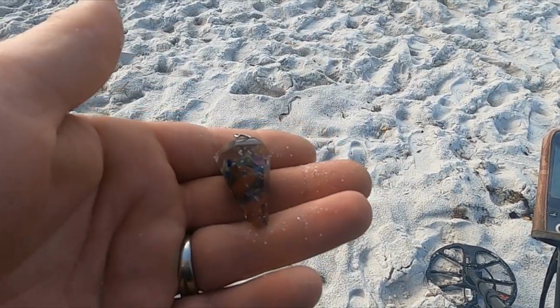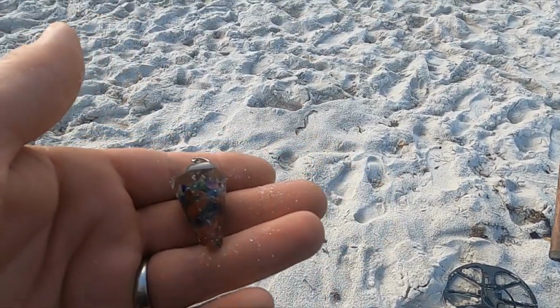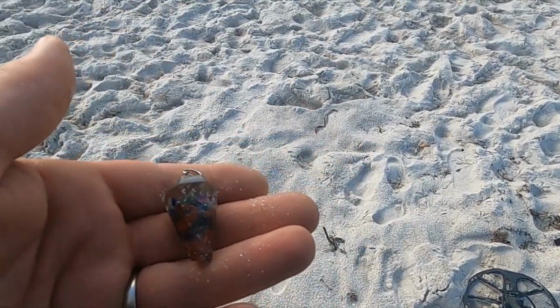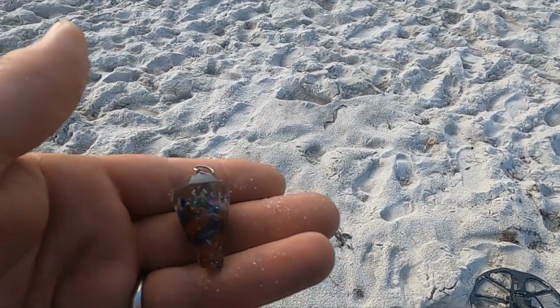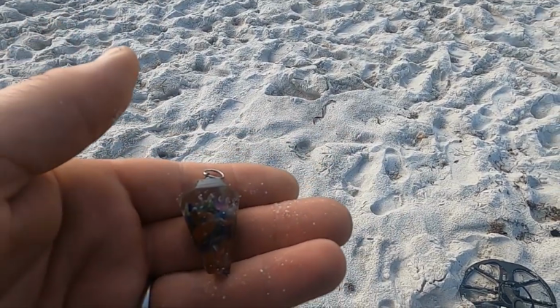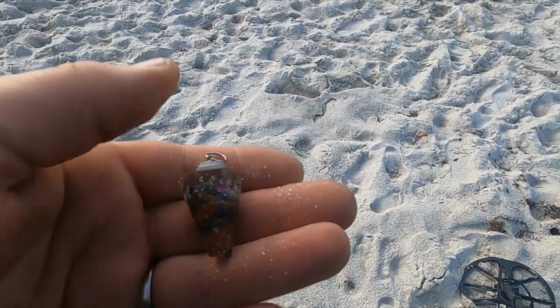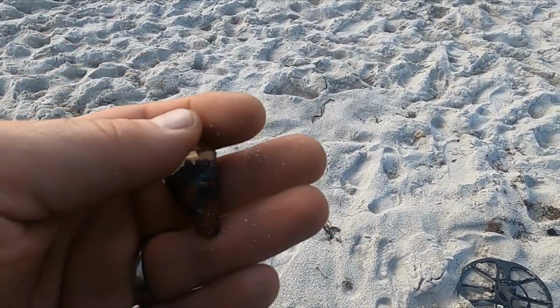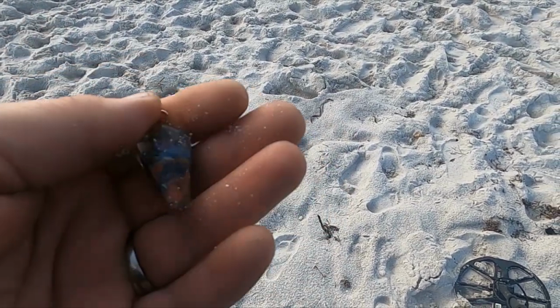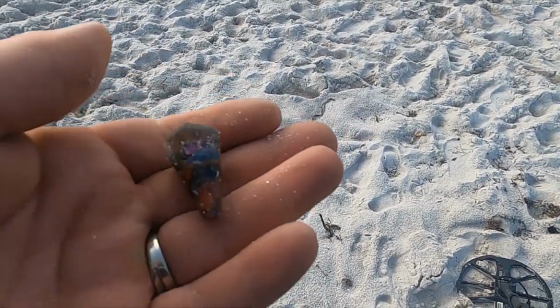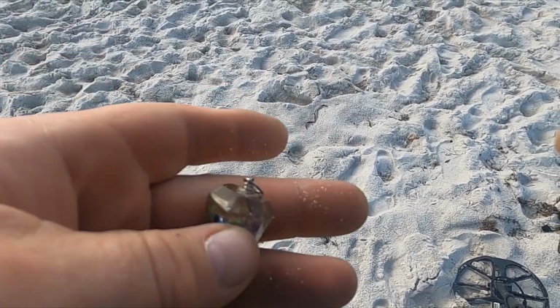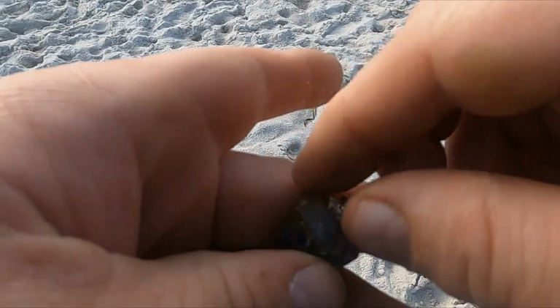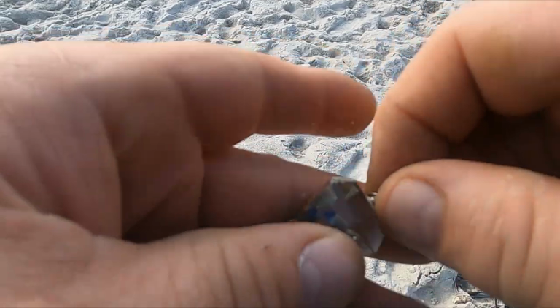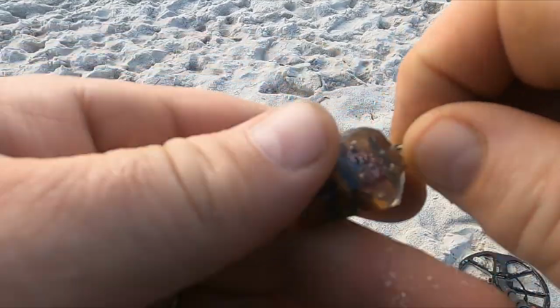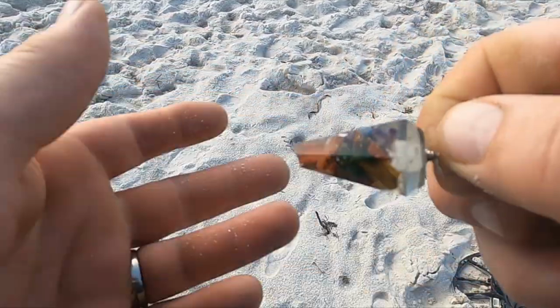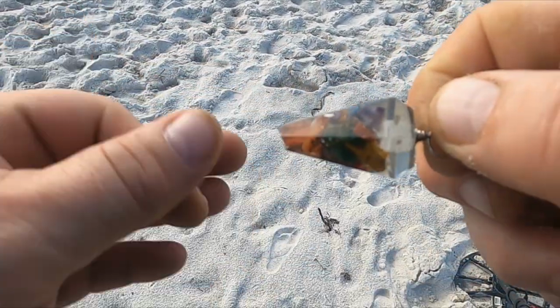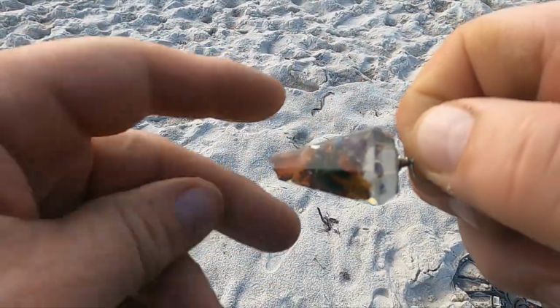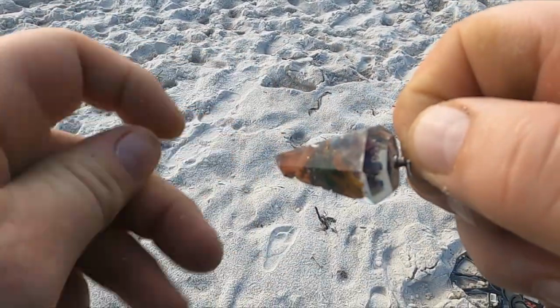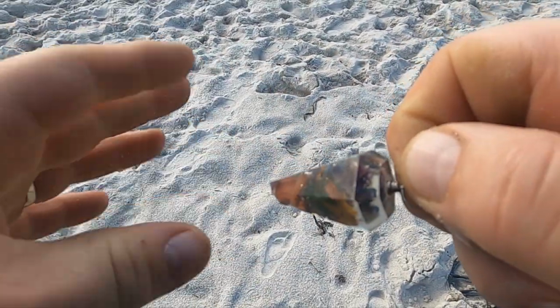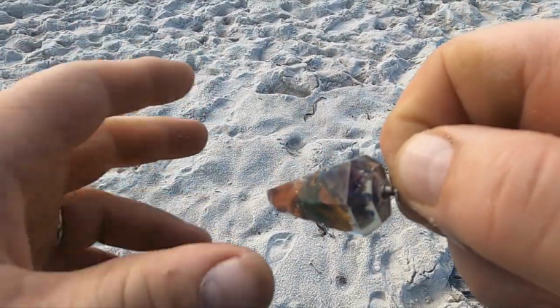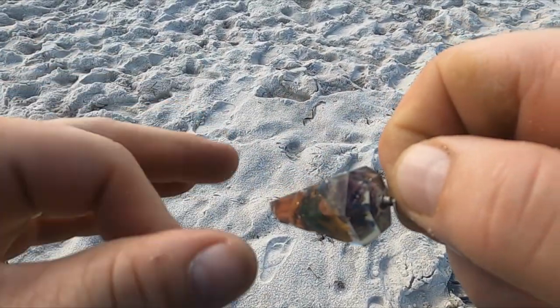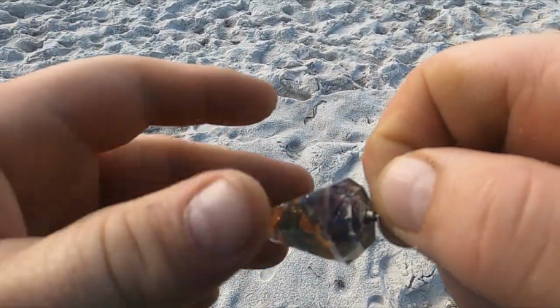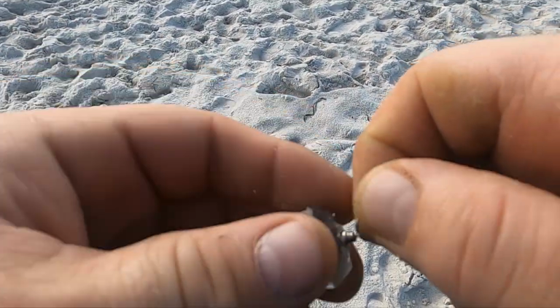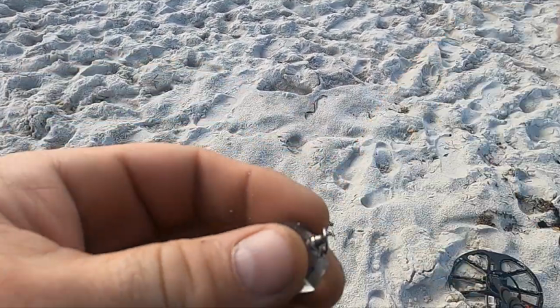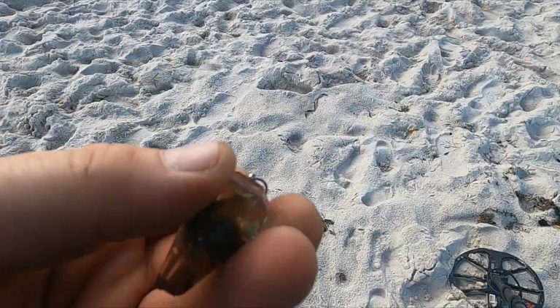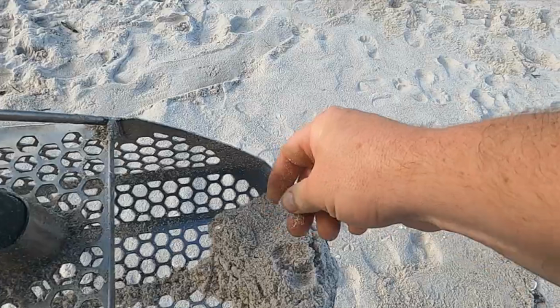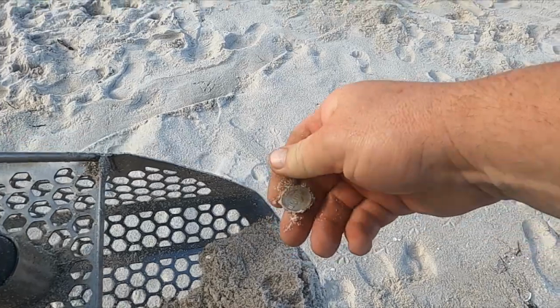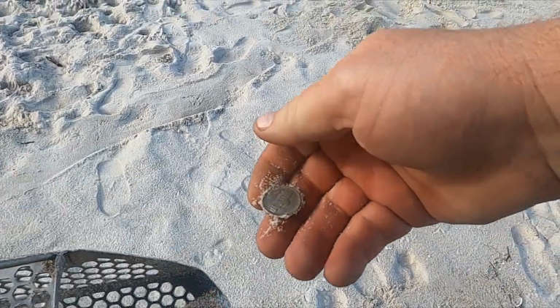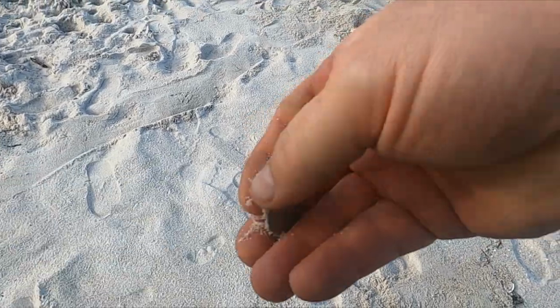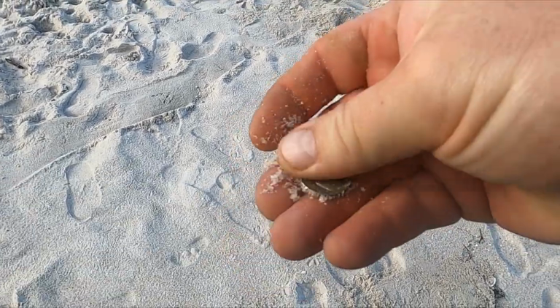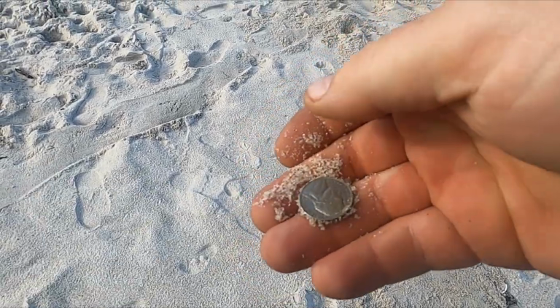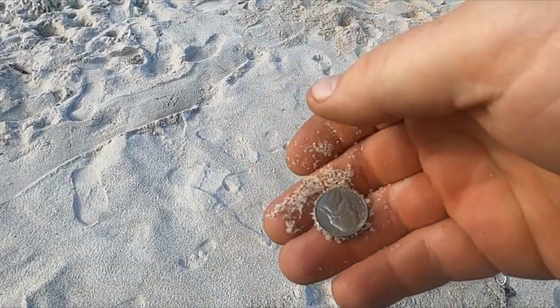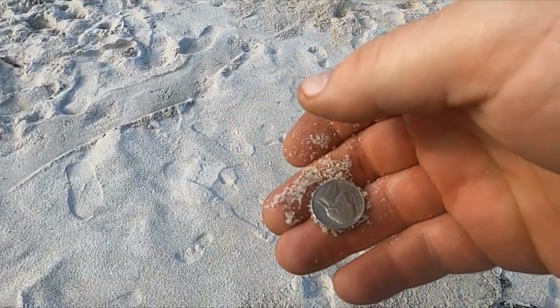Cool, so first target today — Miami Beach area. Looks like I got my first clad of the day, a nickel.